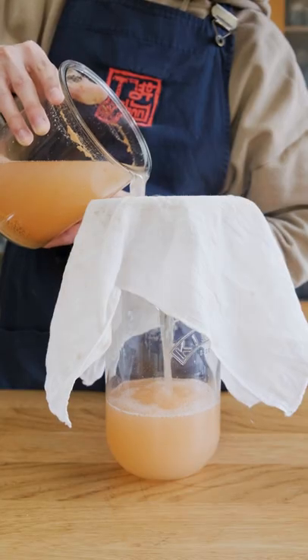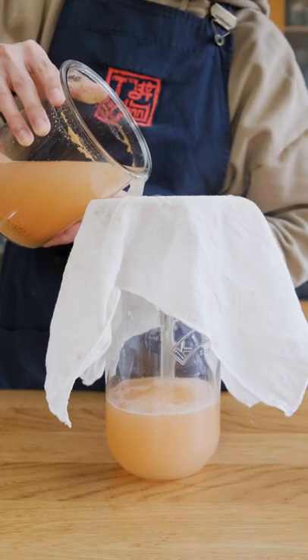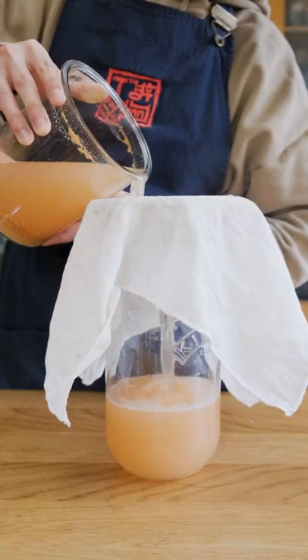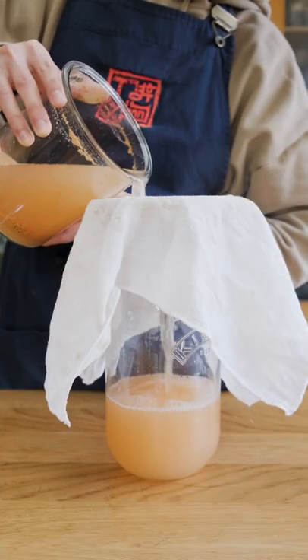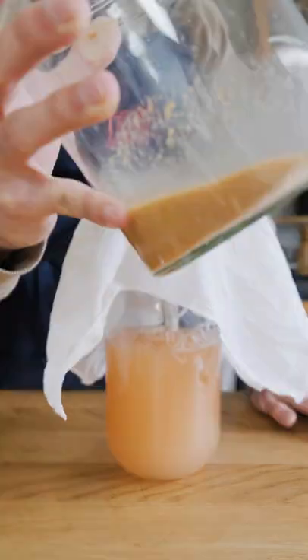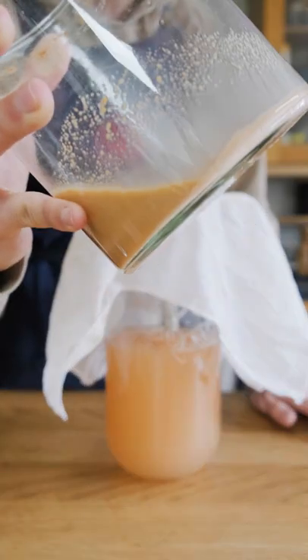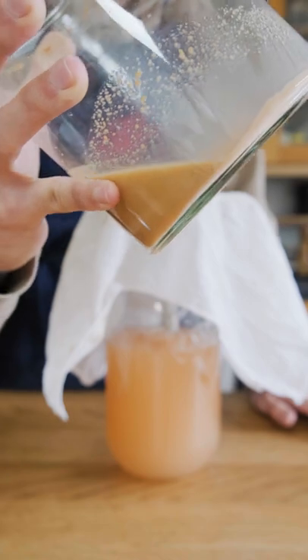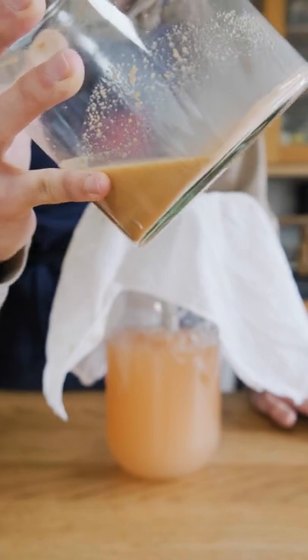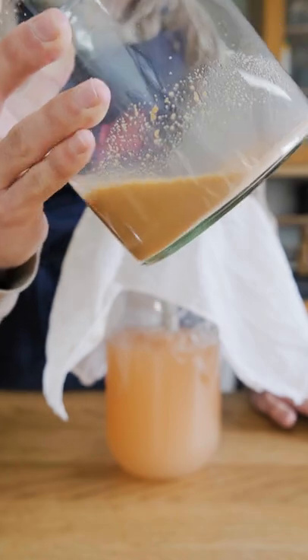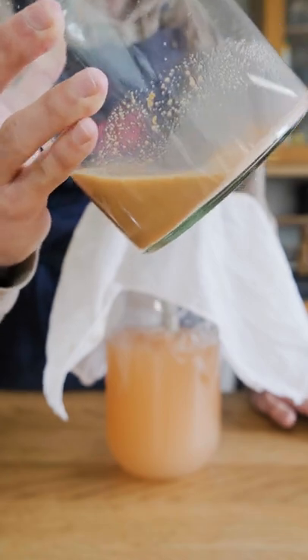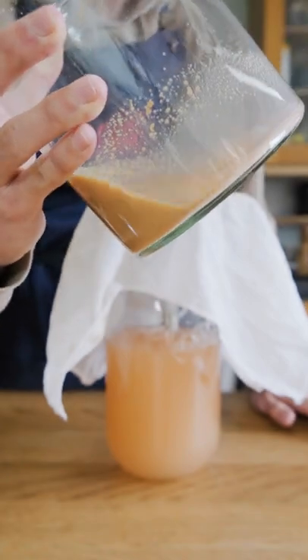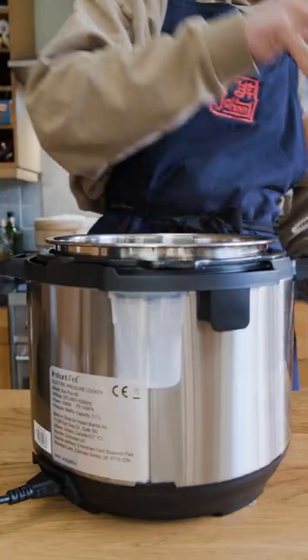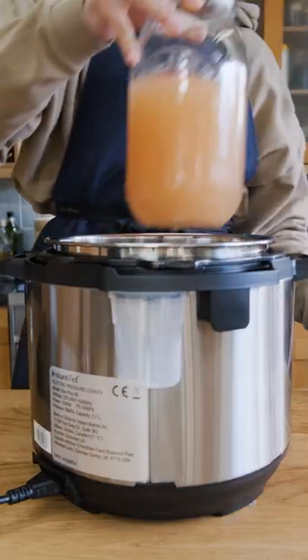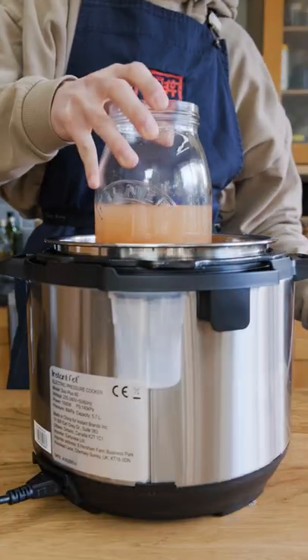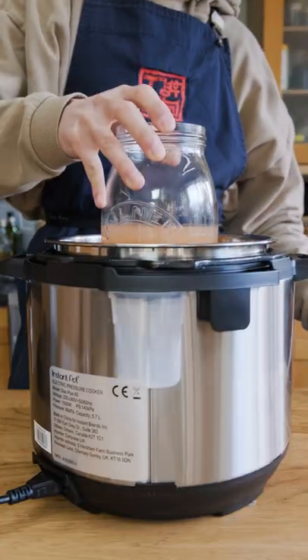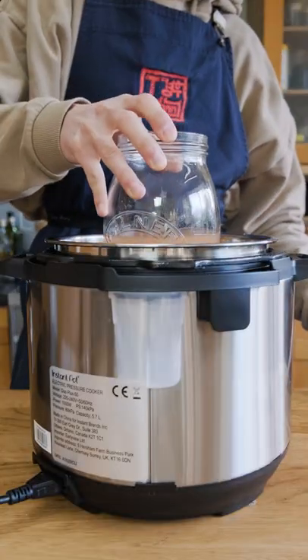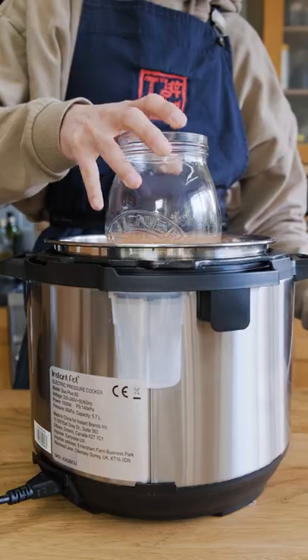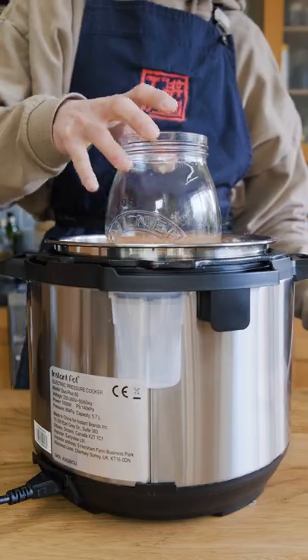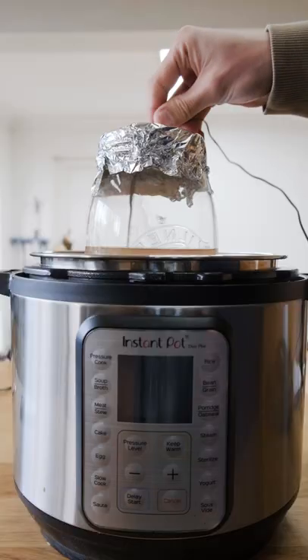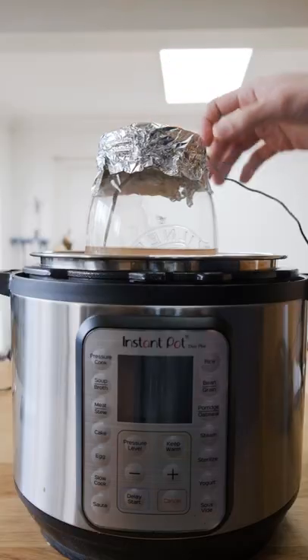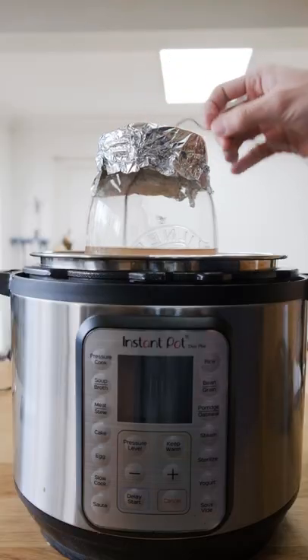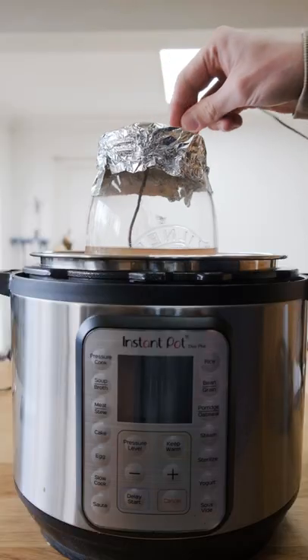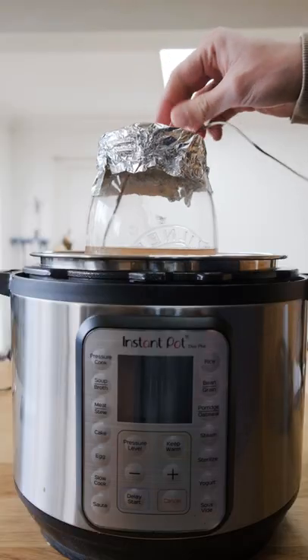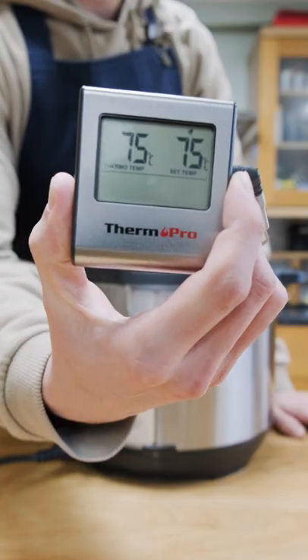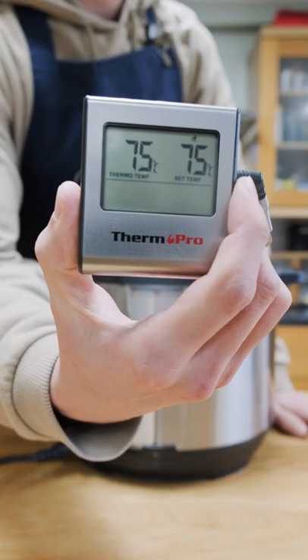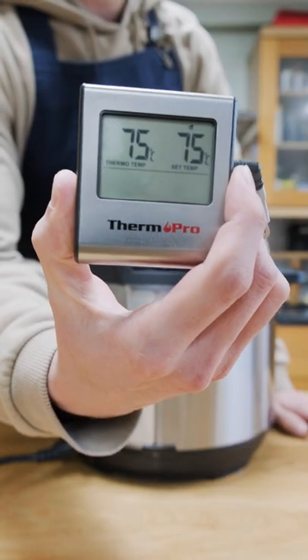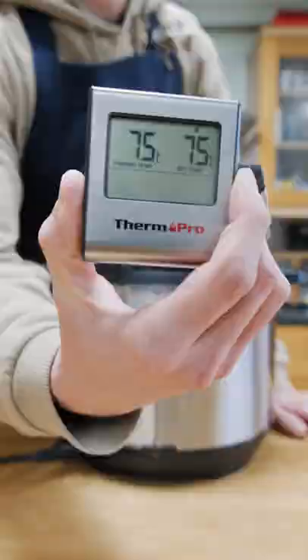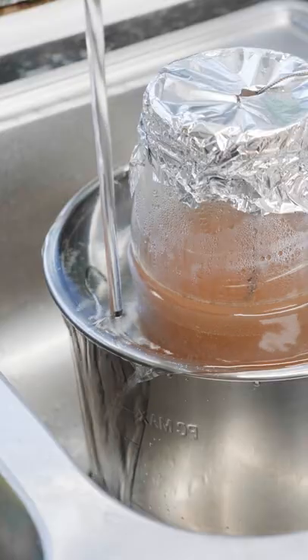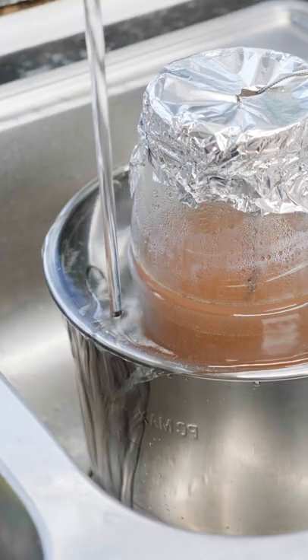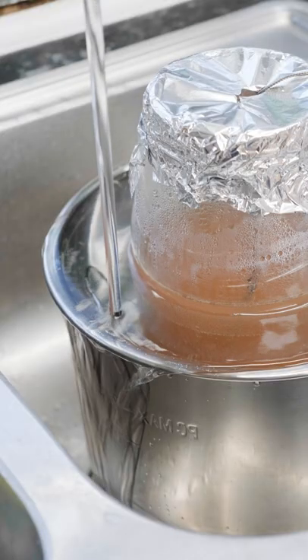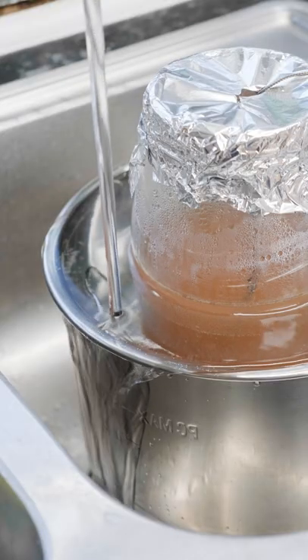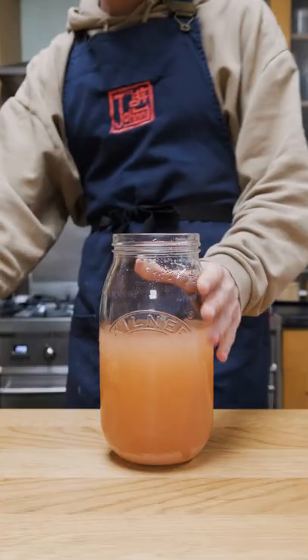I'm going to pasteurize the apple cider by straining the juice out into another clean jar, making sure to avoid pouring in any of the sediment. I placed the jar into my instant pot with some water surrounding the jar and used the sous vide function to bring the apple cider up to 75 degrees Celsius for a few minutes to pasteurize it. Once it's done, I cool it back down by running cold water around the jar.